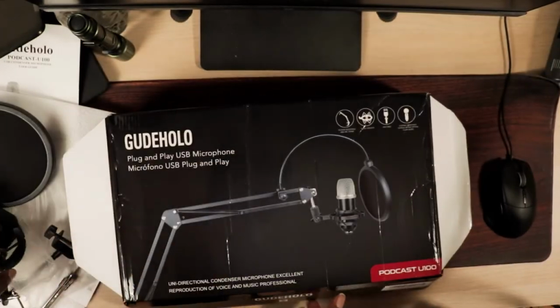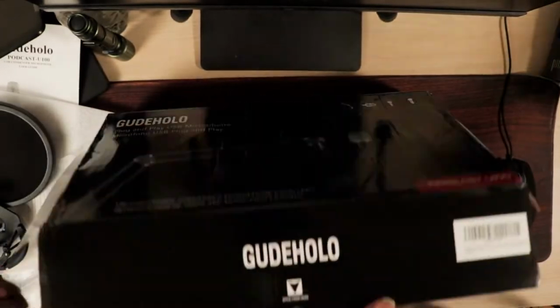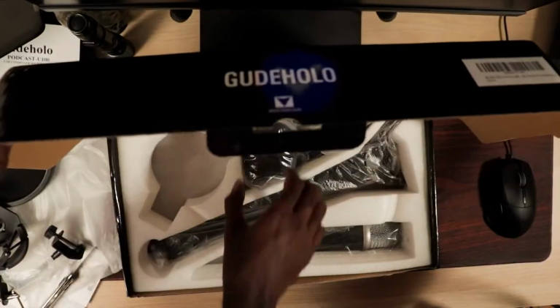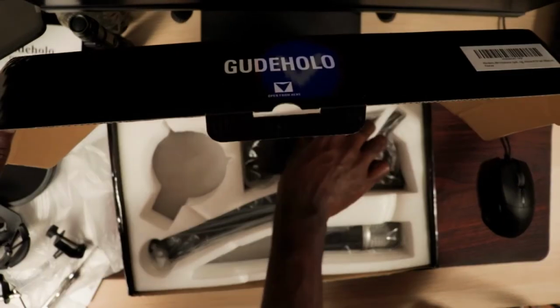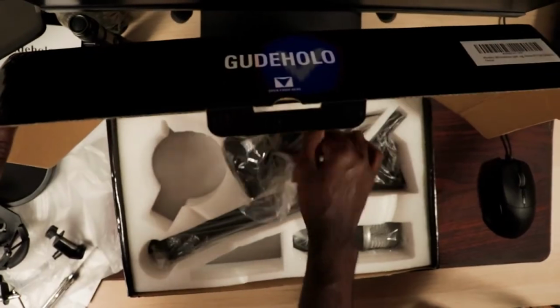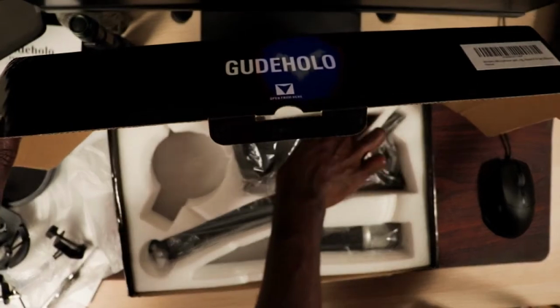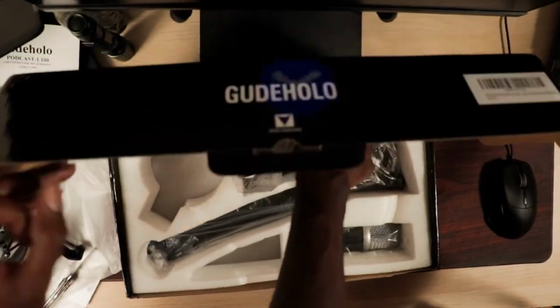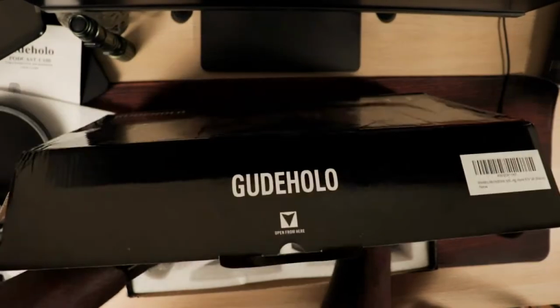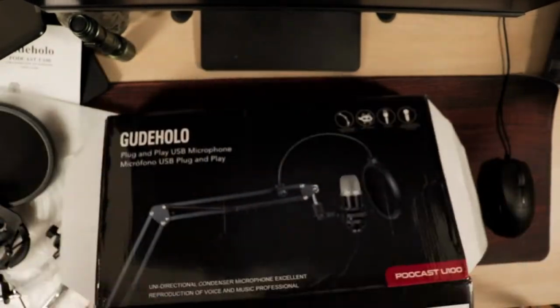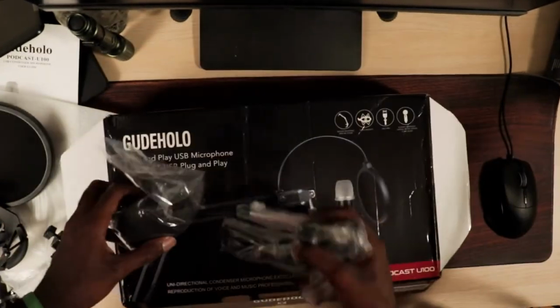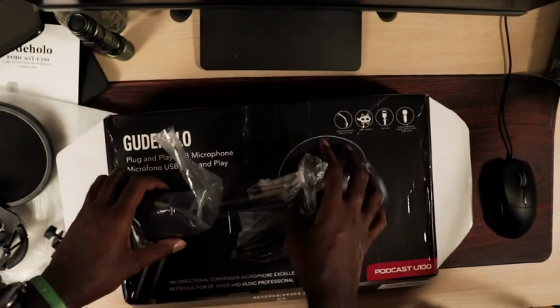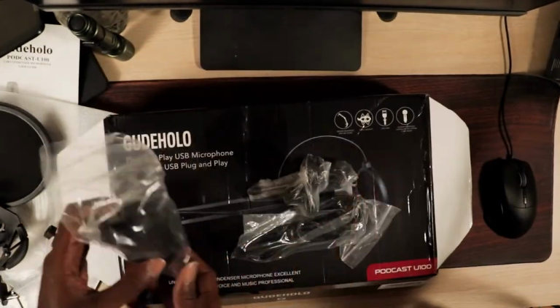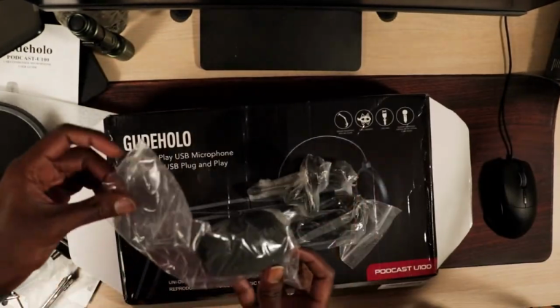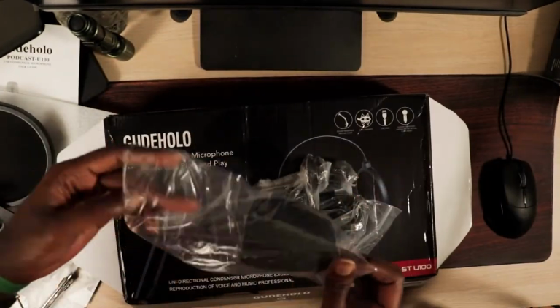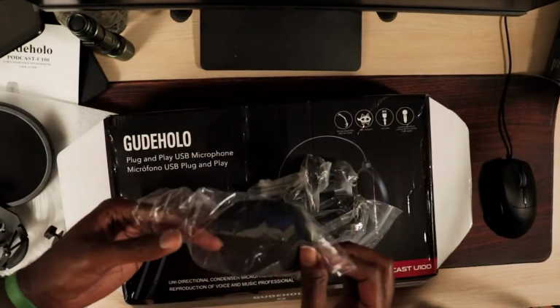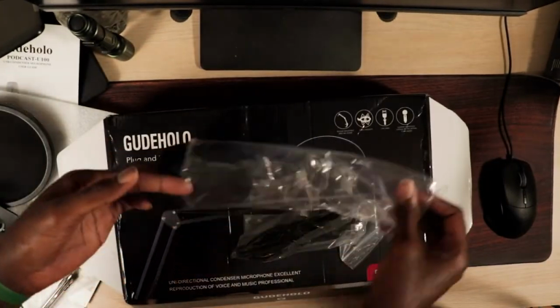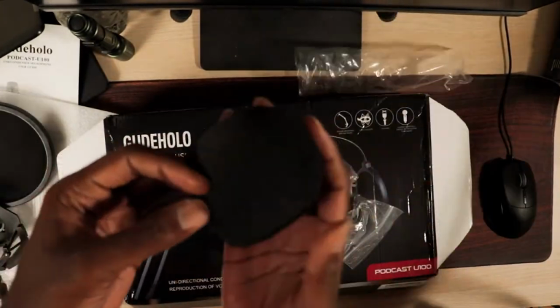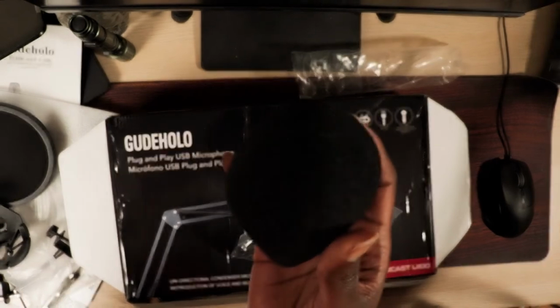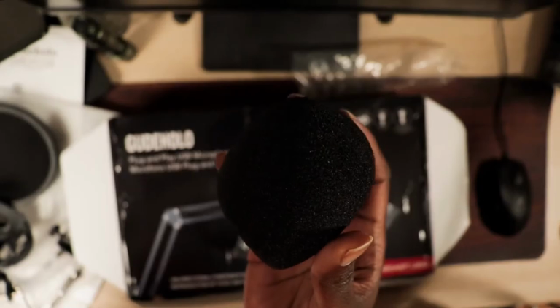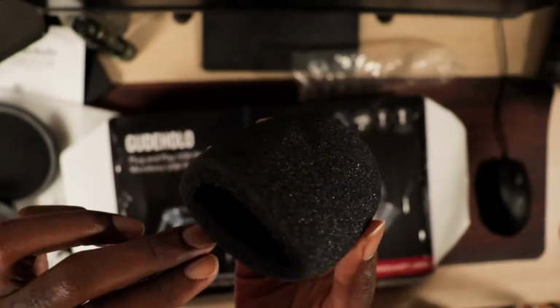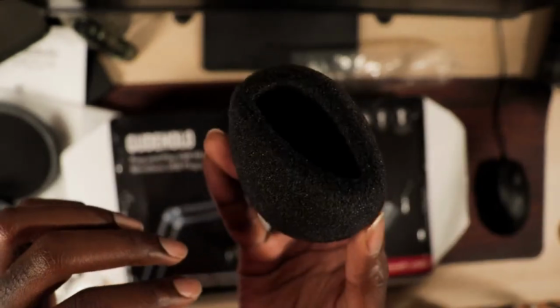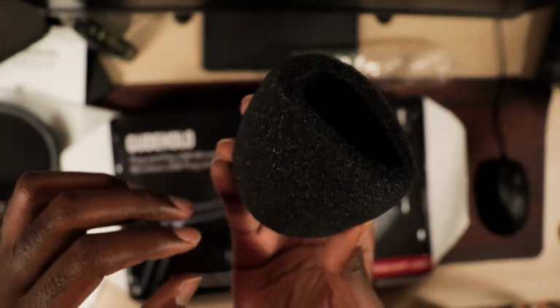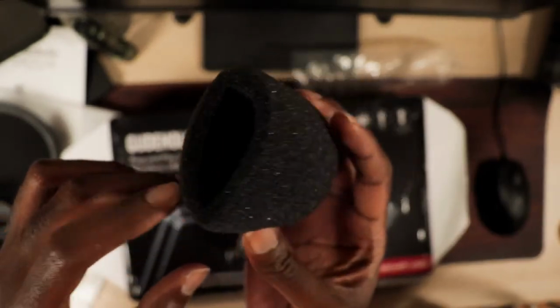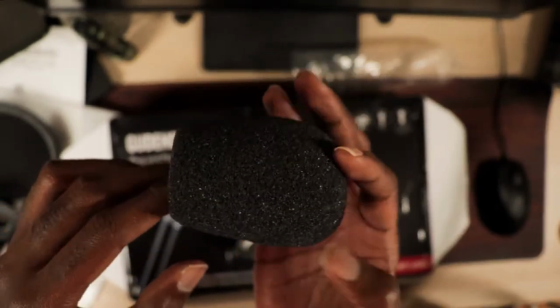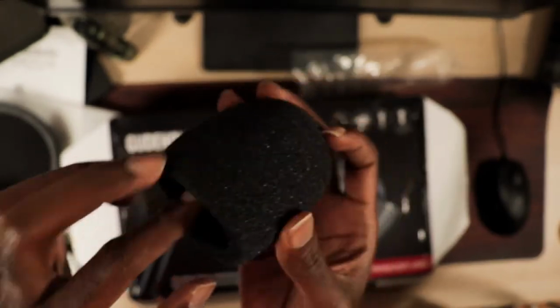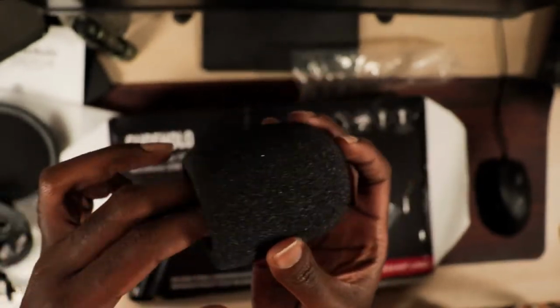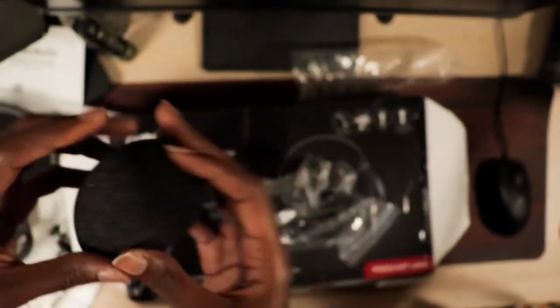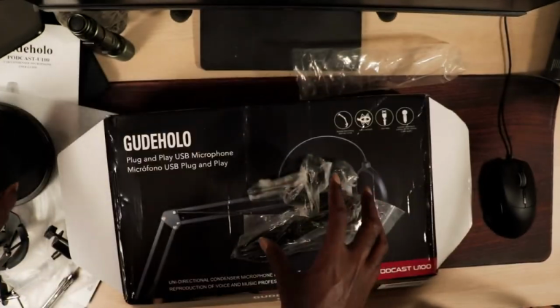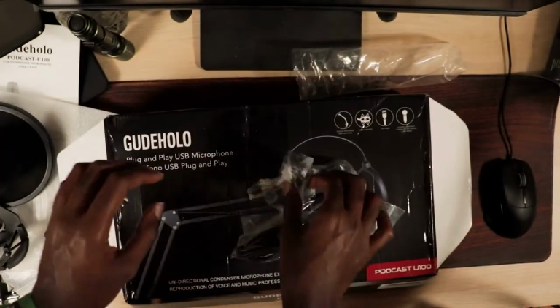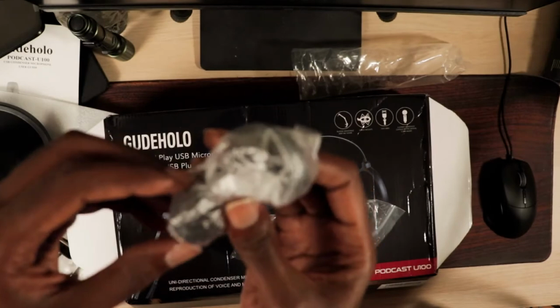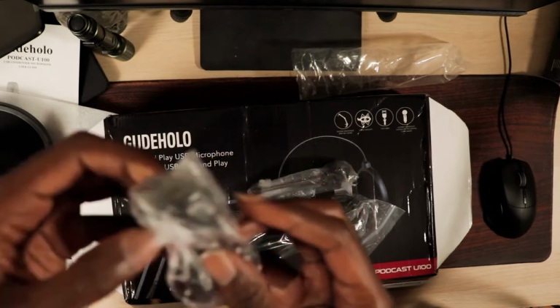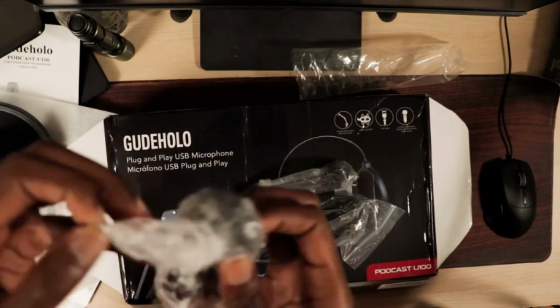Wind muff — or windscreen, whatever. This blocks air from going onto the microphone so you don't get any of that disgusting hissing noise you would usually get when you're filming outside.